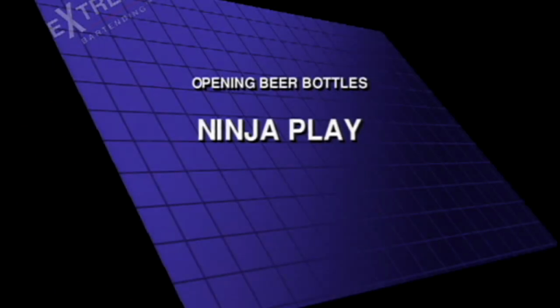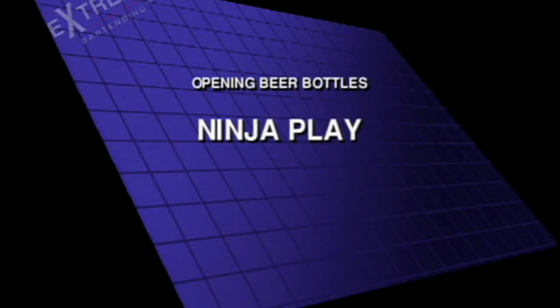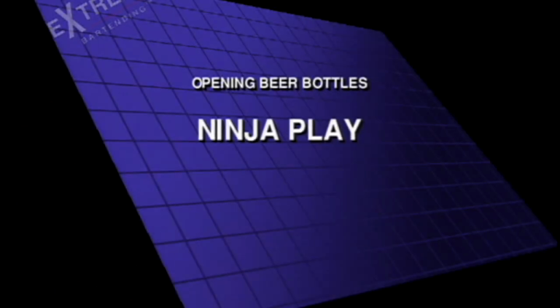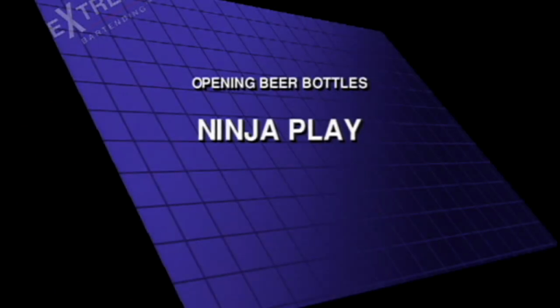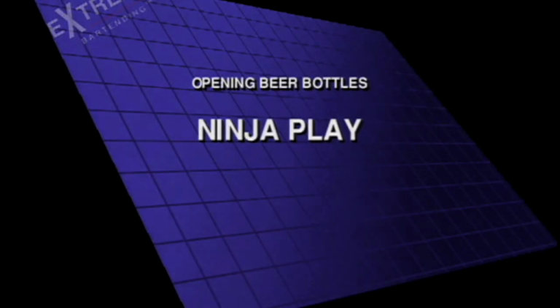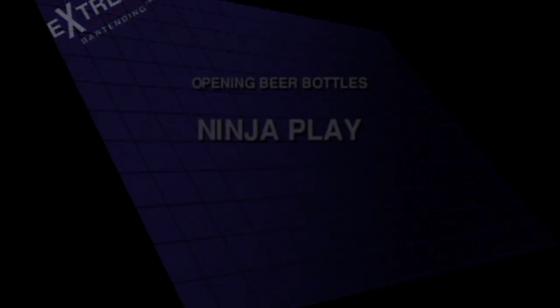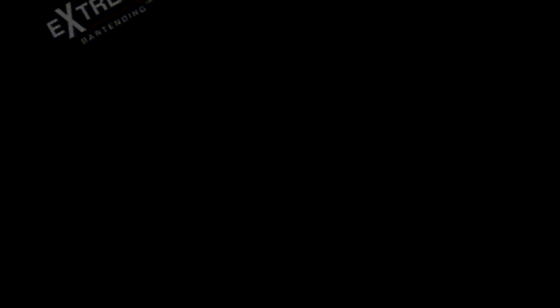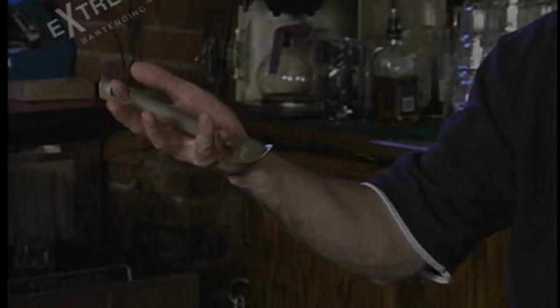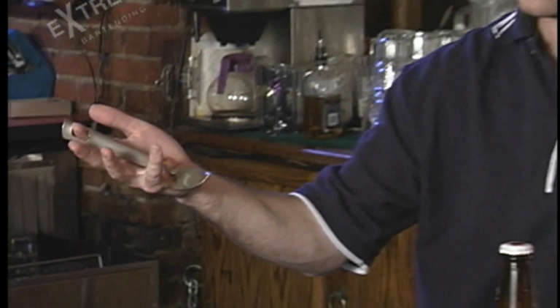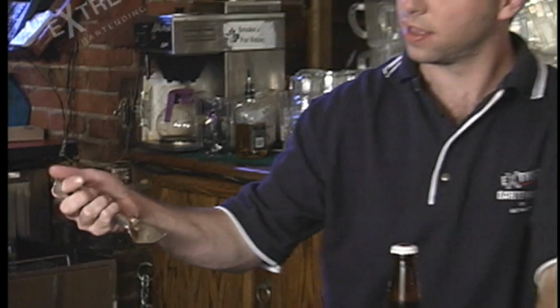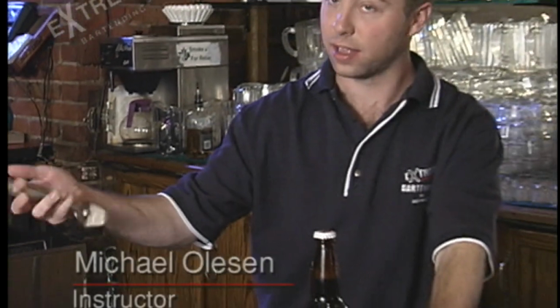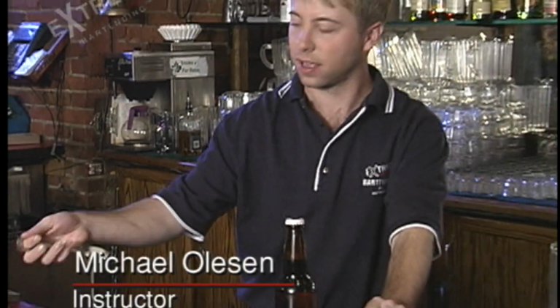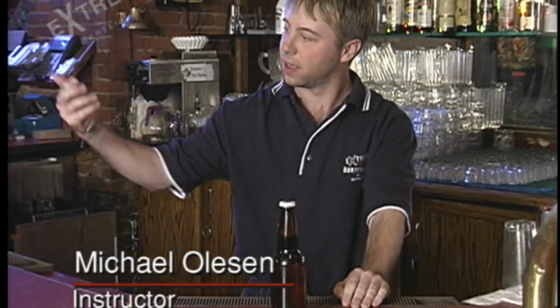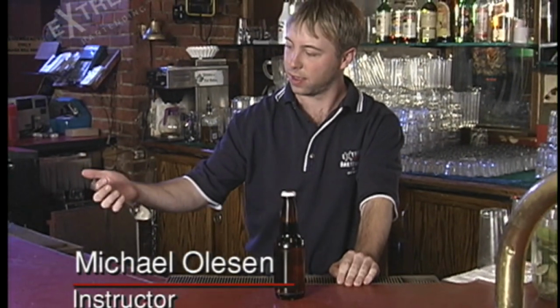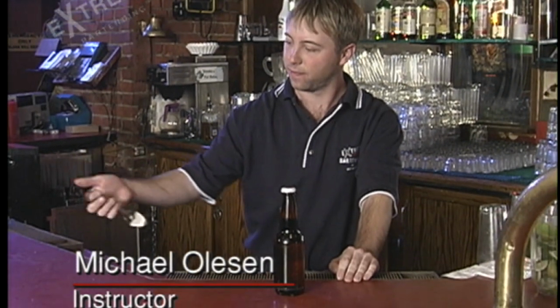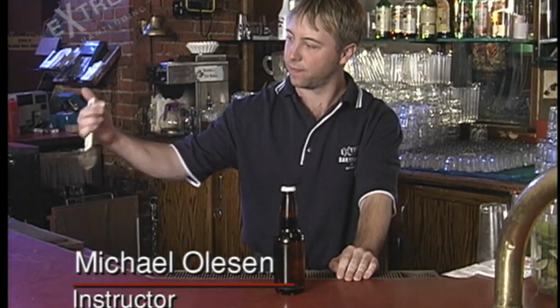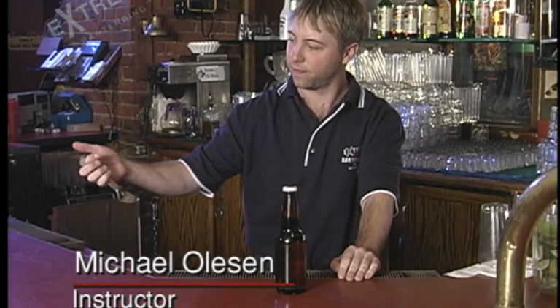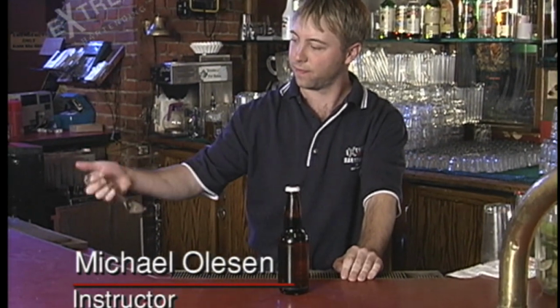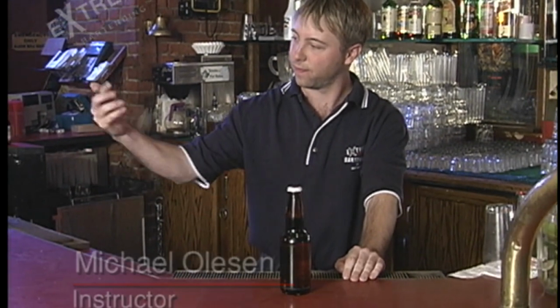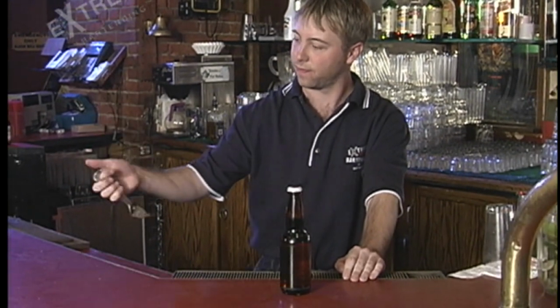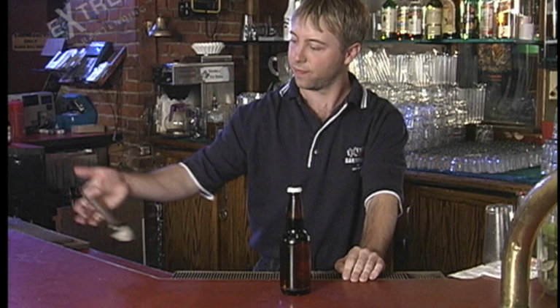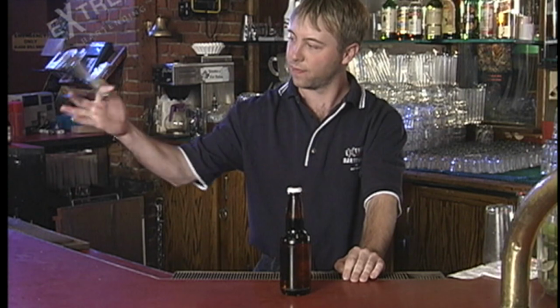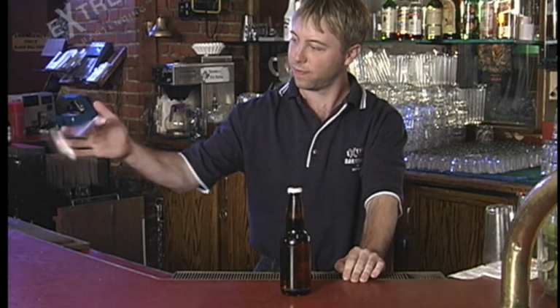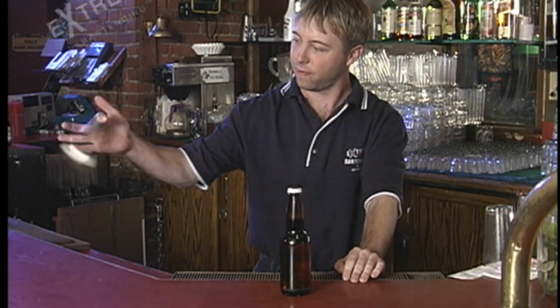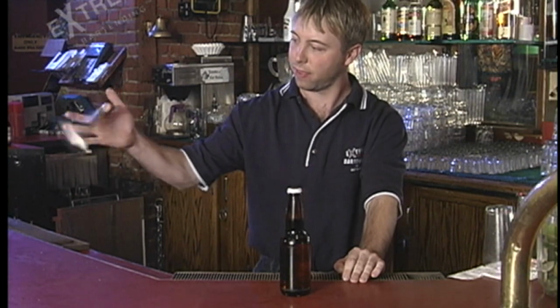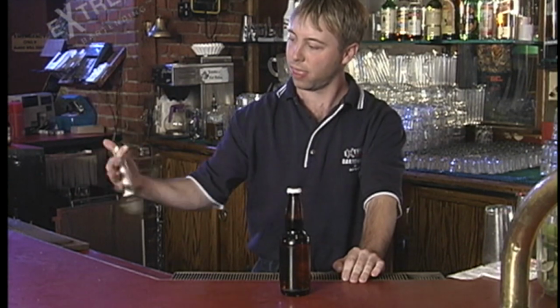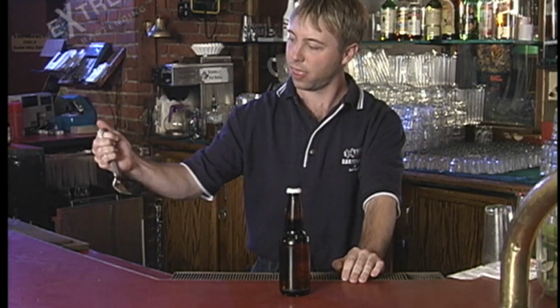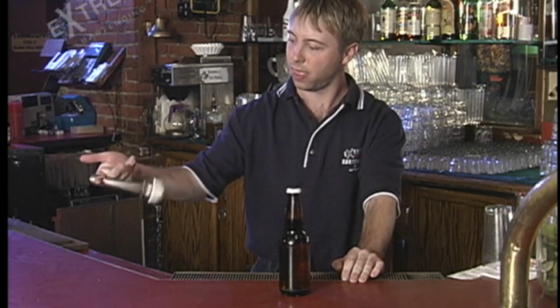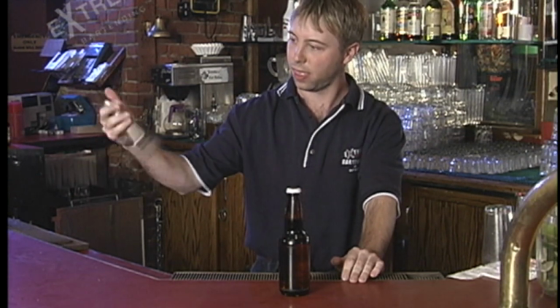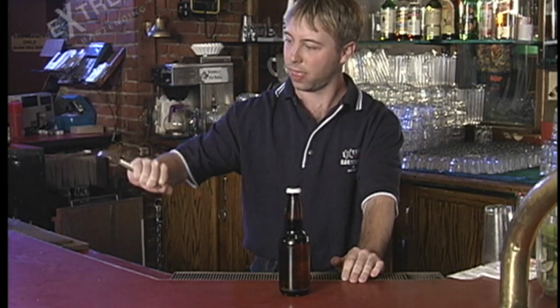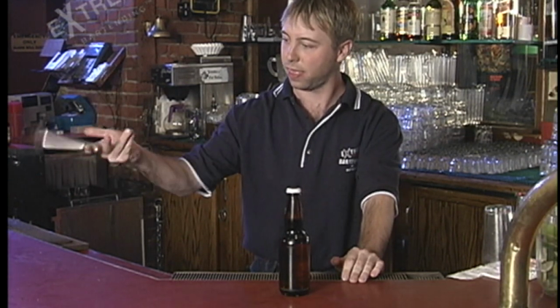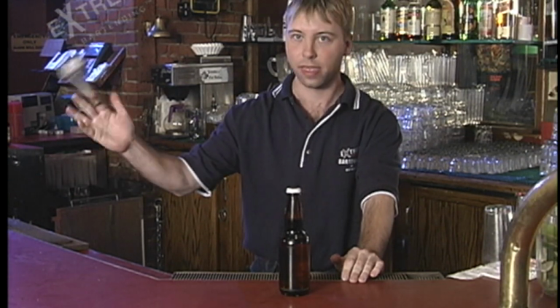Ninja Play by Michael Oleson. Here are a bunch of simple tricks, little moves put together in a sequence that makes it look really, really nice.